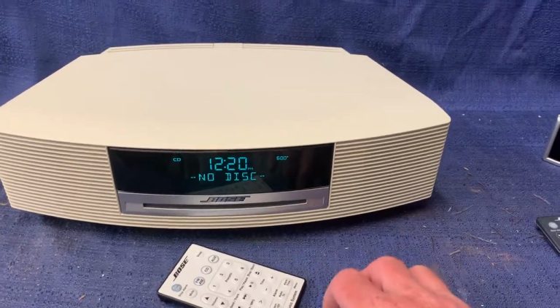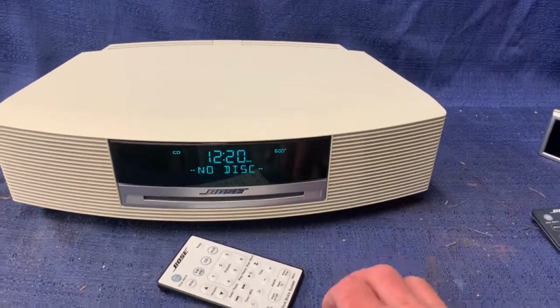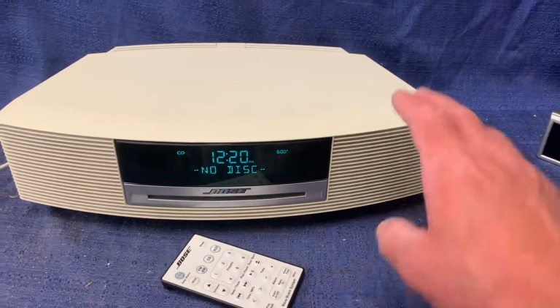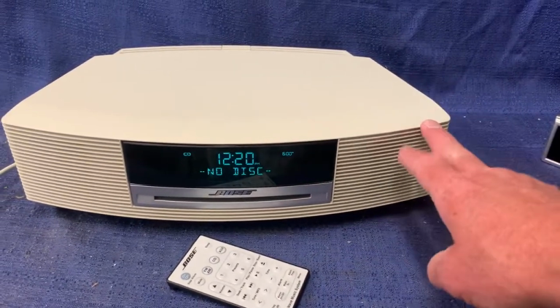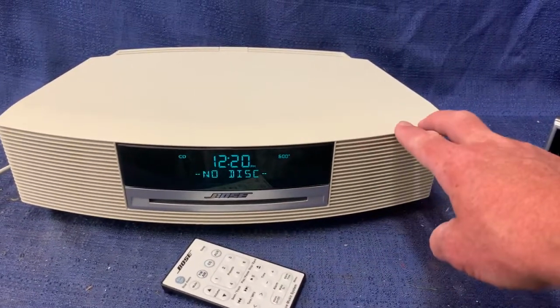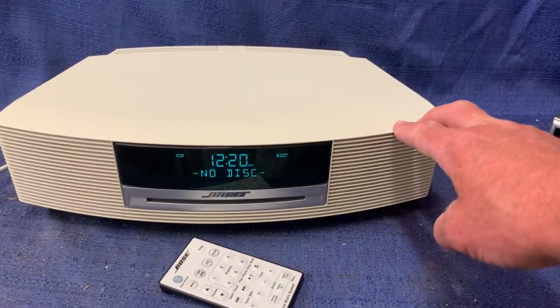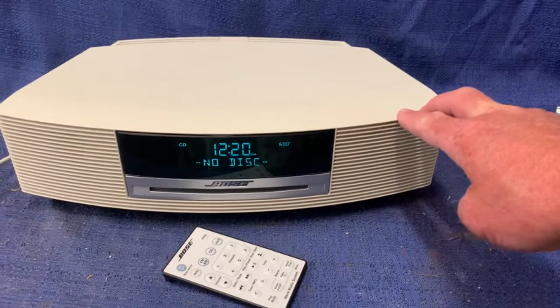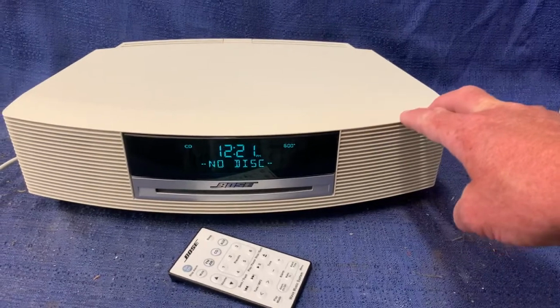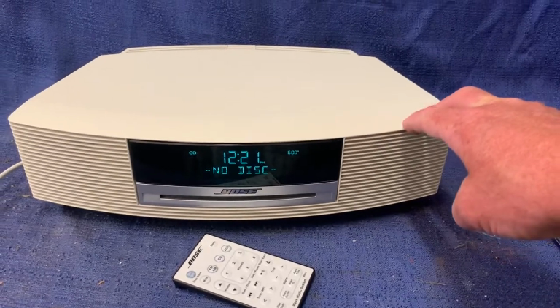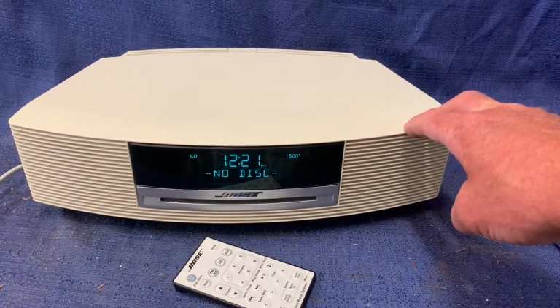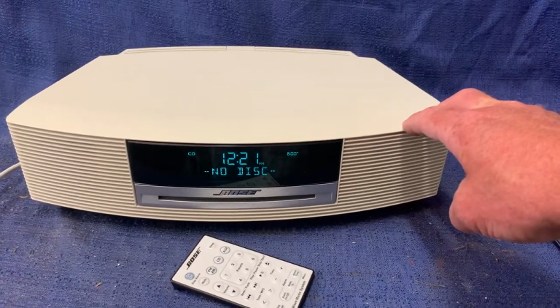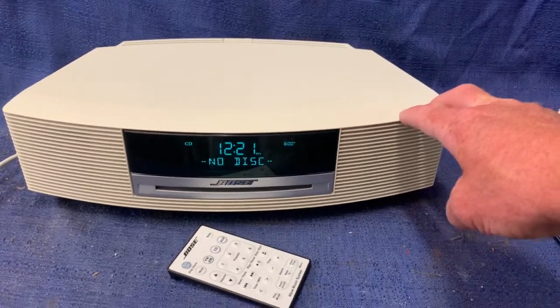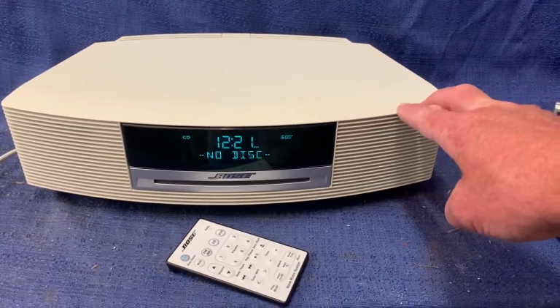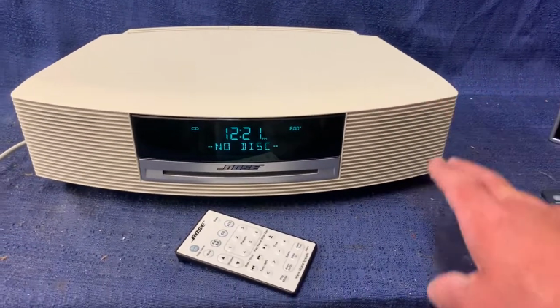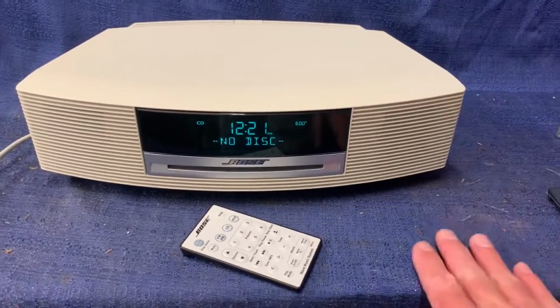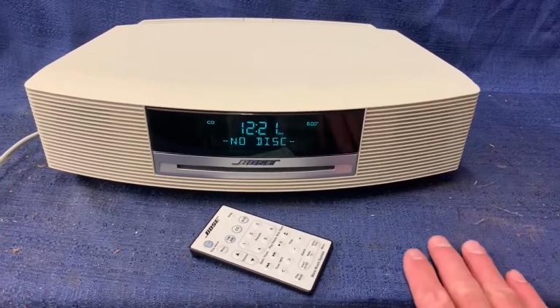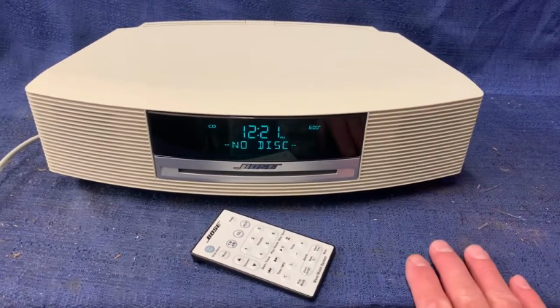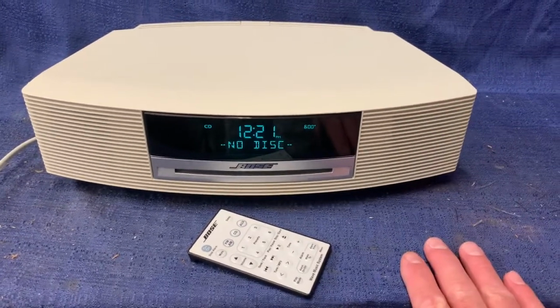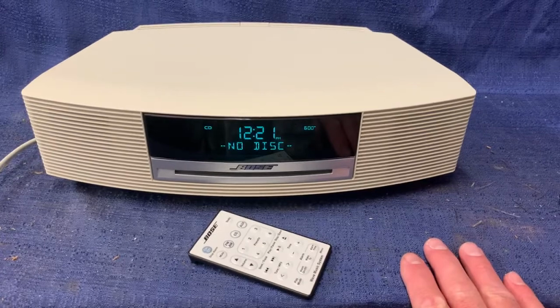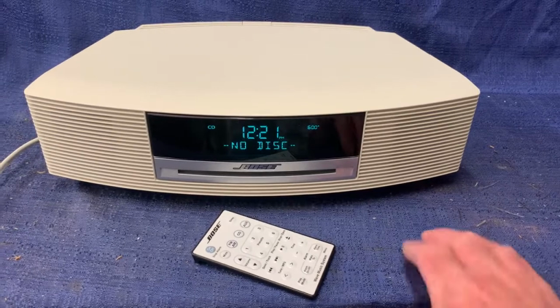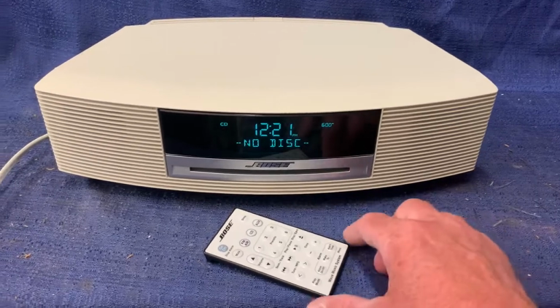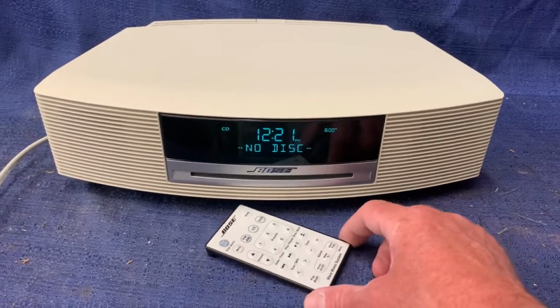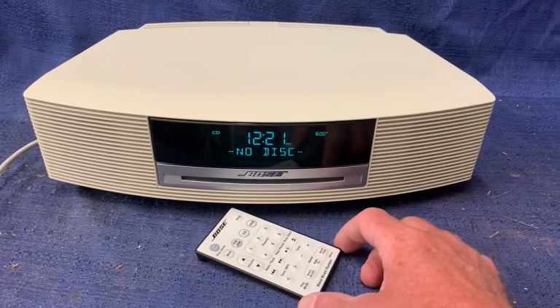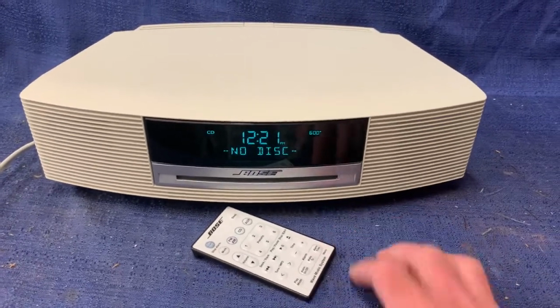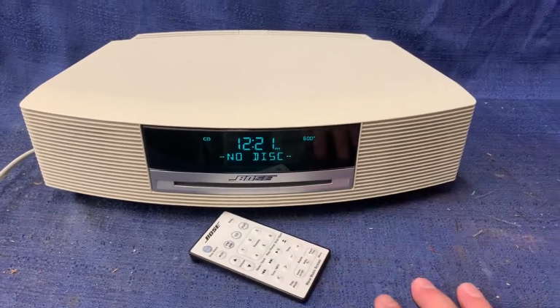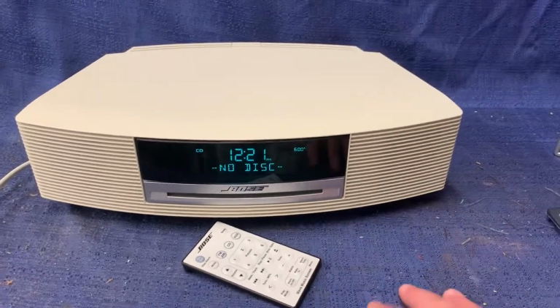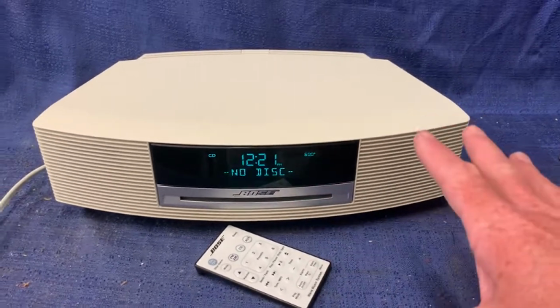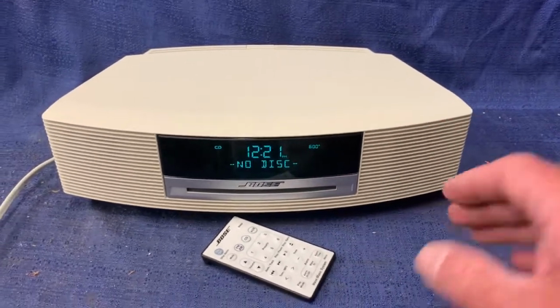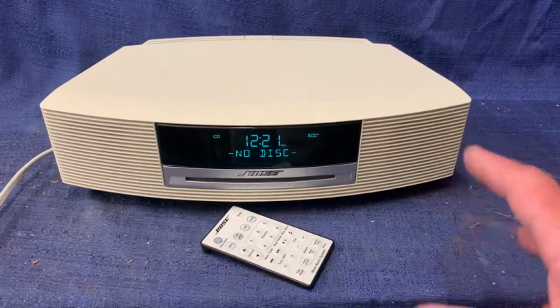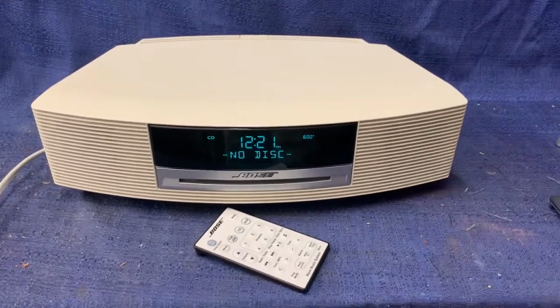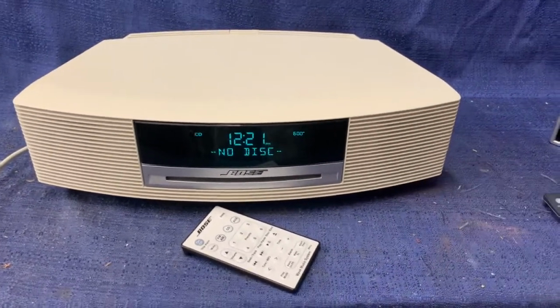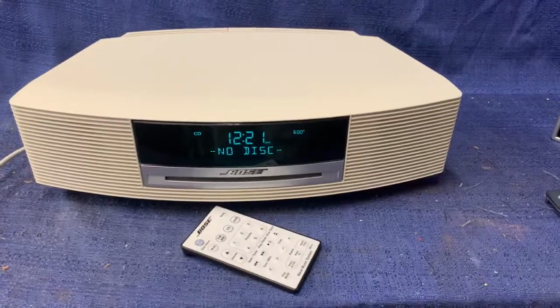This sells online in our Tuesday, July the 14th auction. It's out of a retired person's condo out at Hyde Park. It's very clean and it's ready to go. Thank you very much.